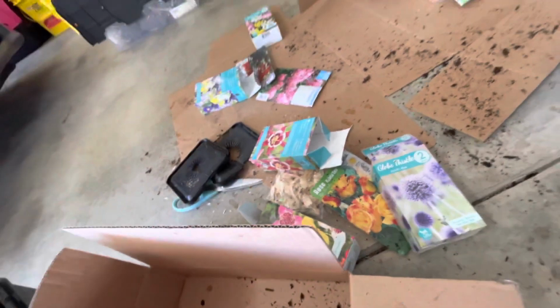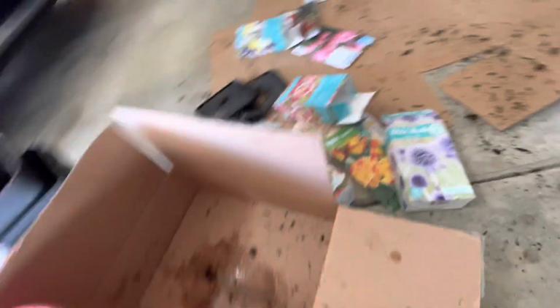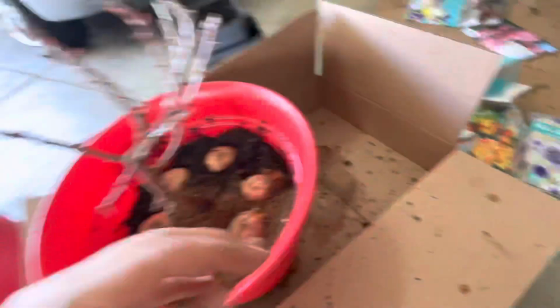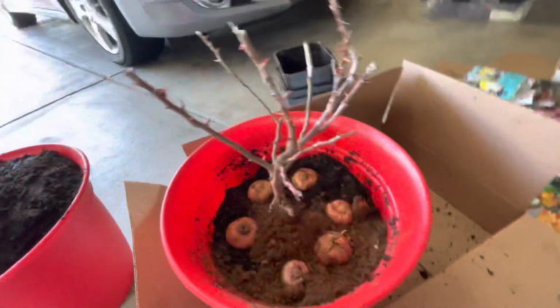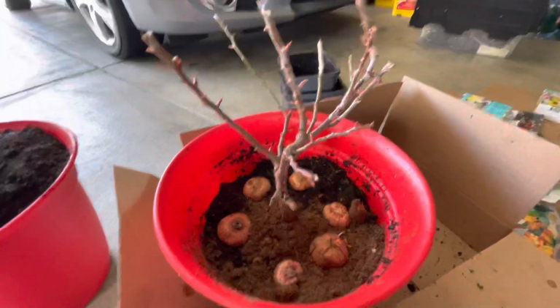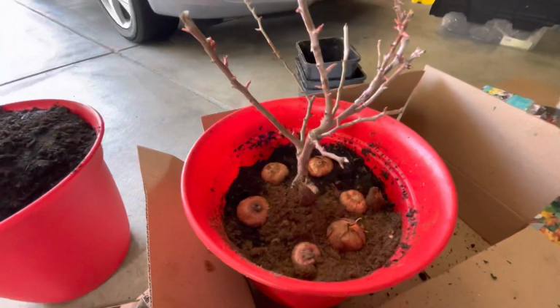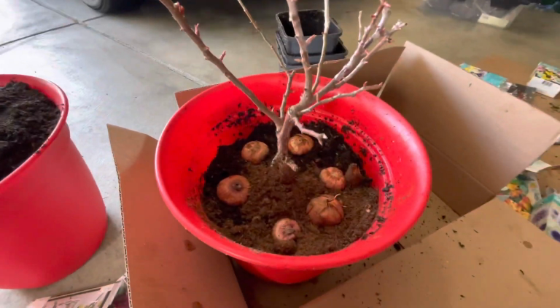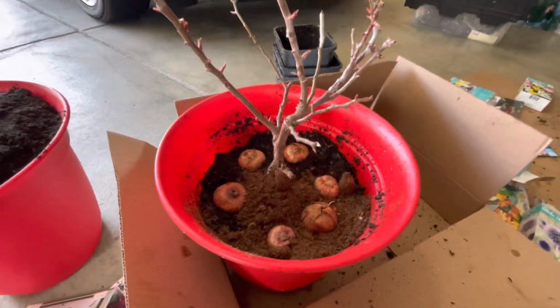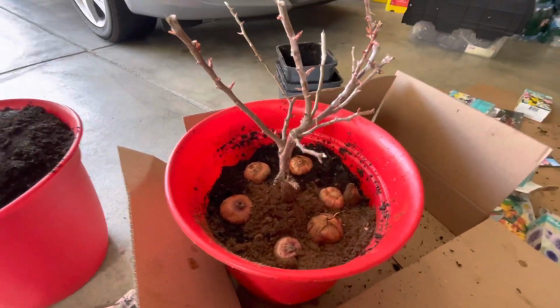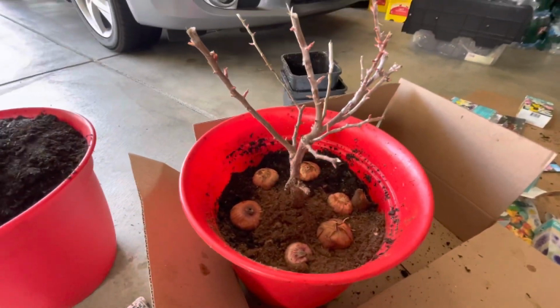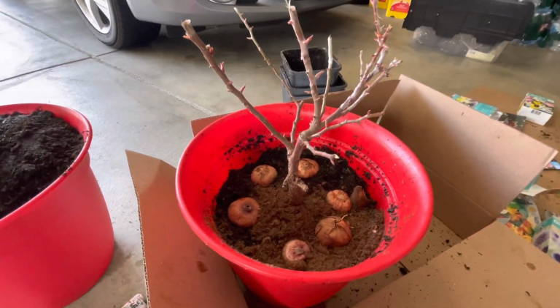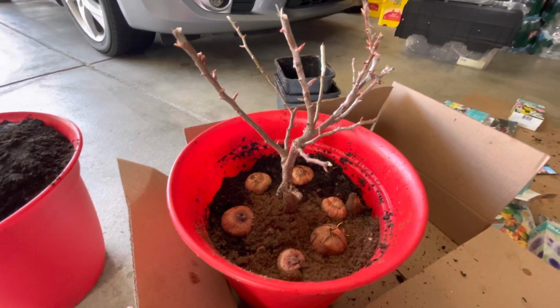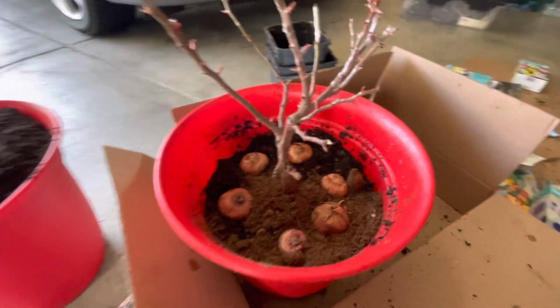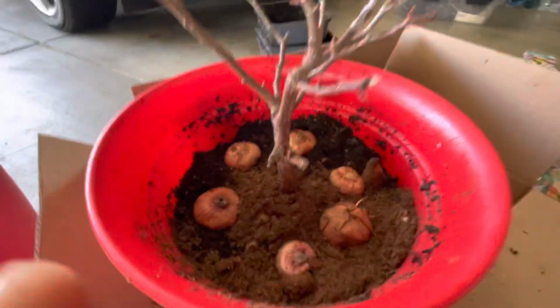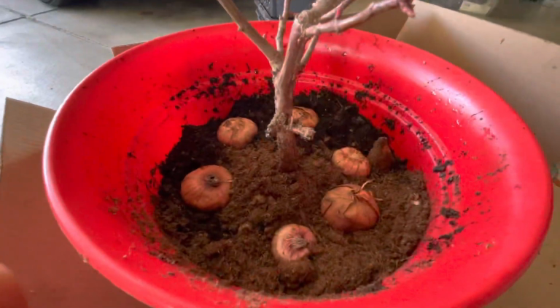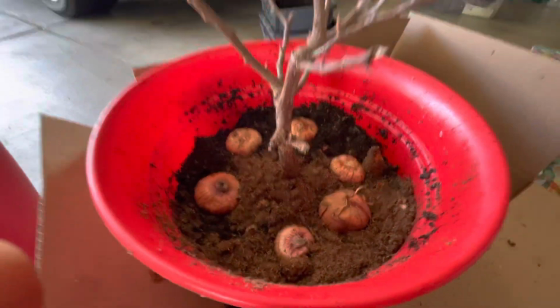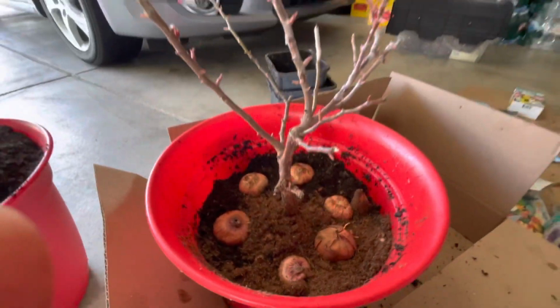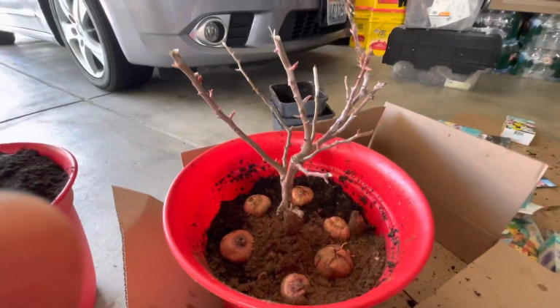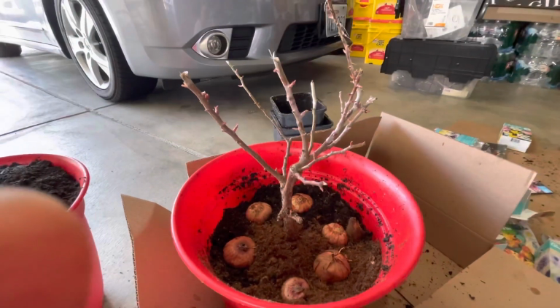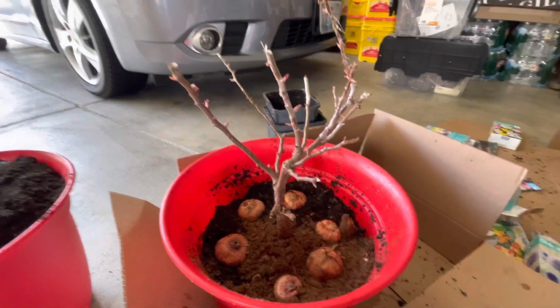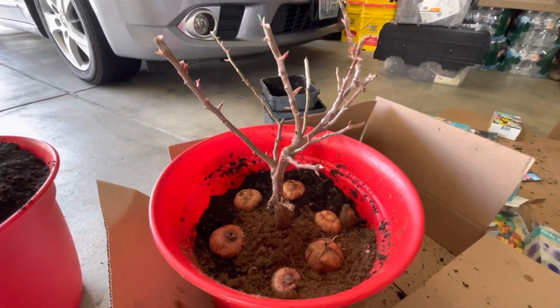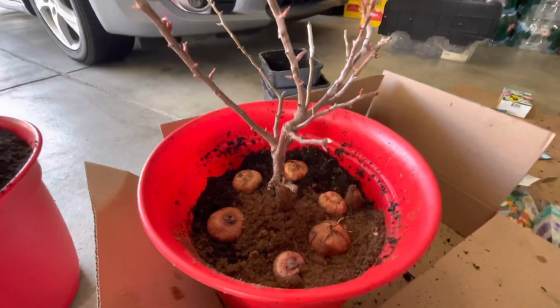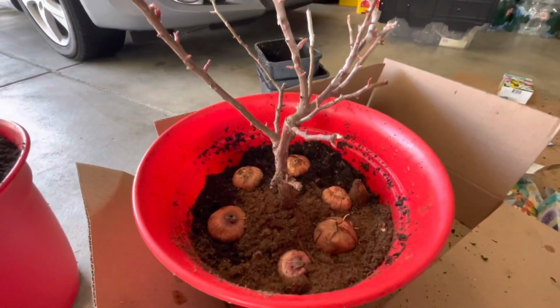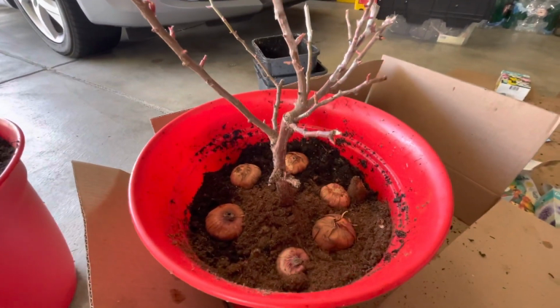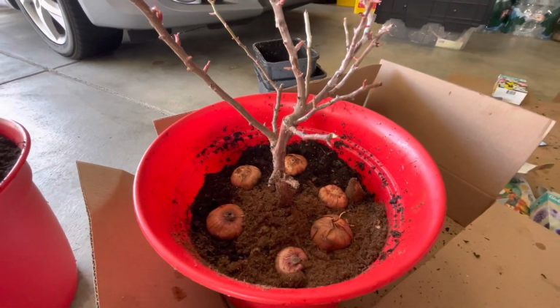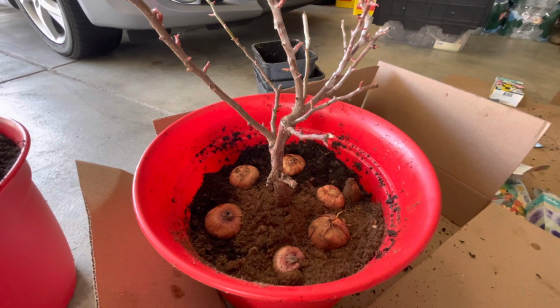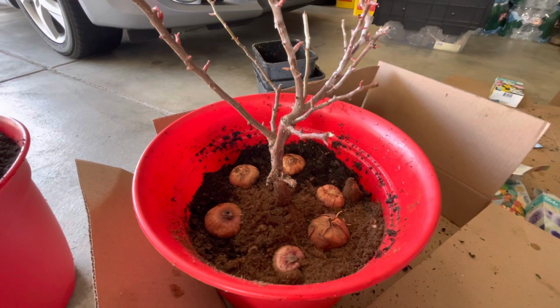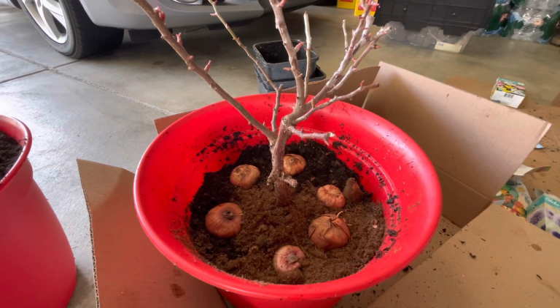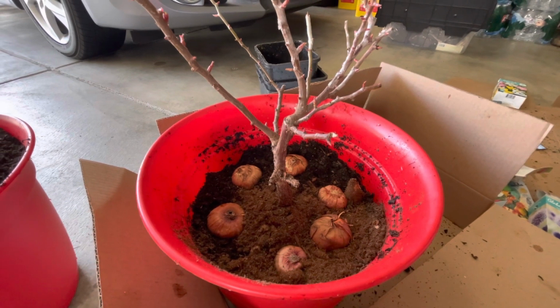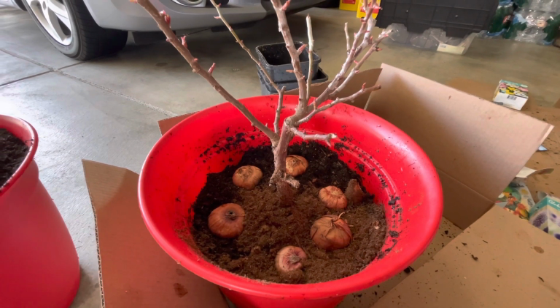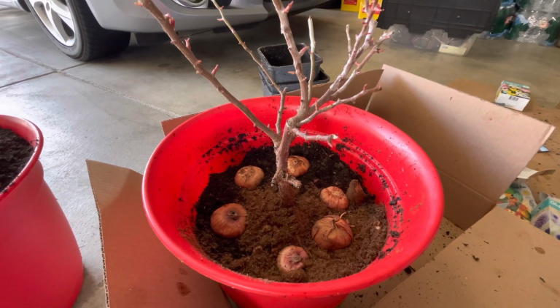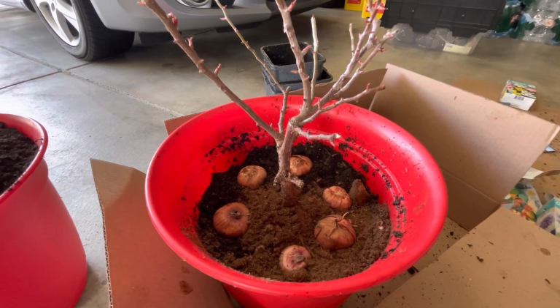Anyway, thanks for watching, stay tuned, and let me know what you guys think! By the way, we are in the Pacific Northwest and we're going to have a lot of rain — it's going to be just right for planting. Bye guys!